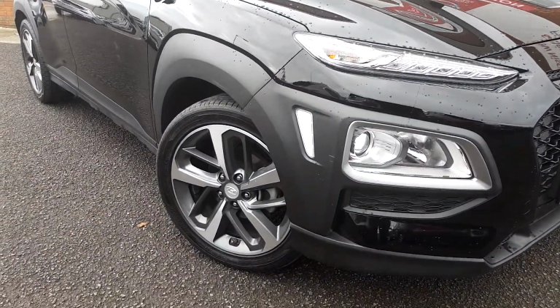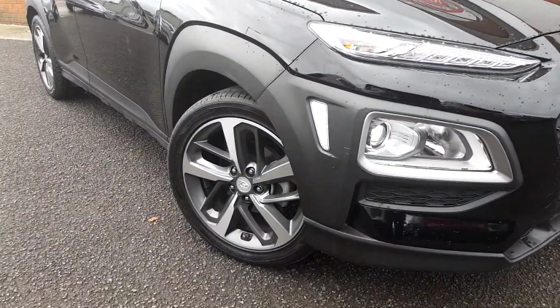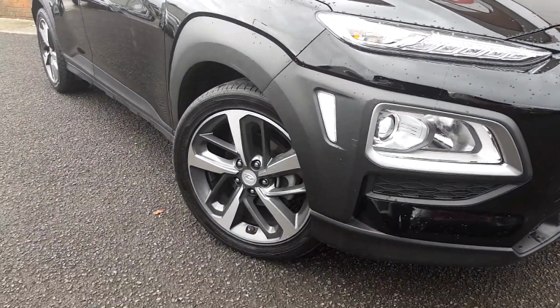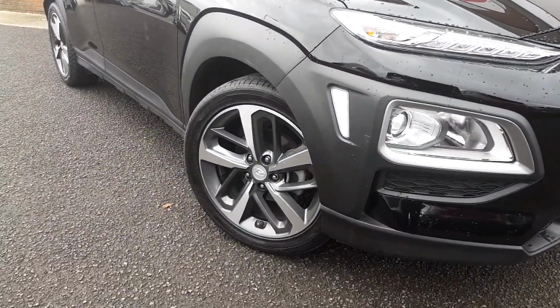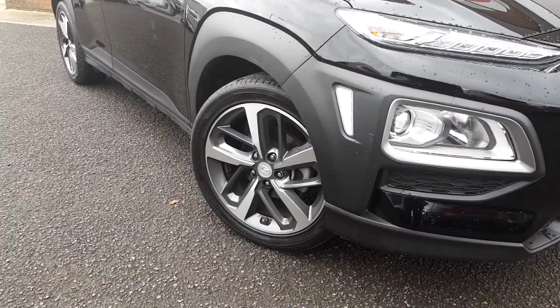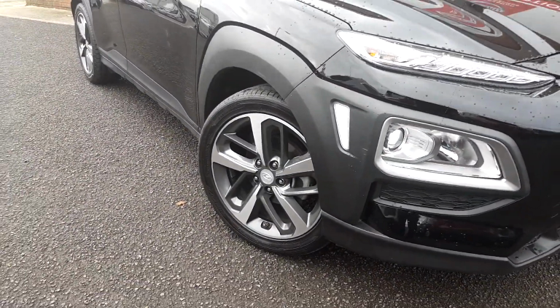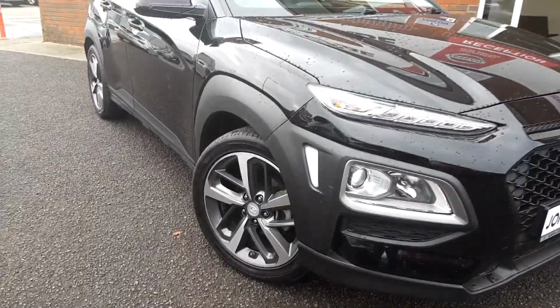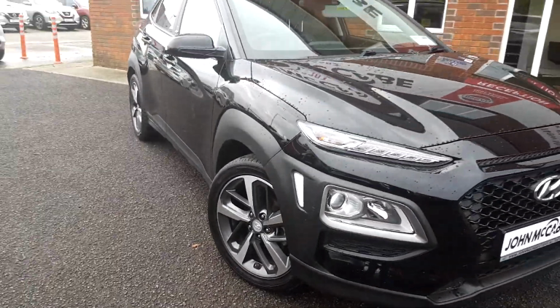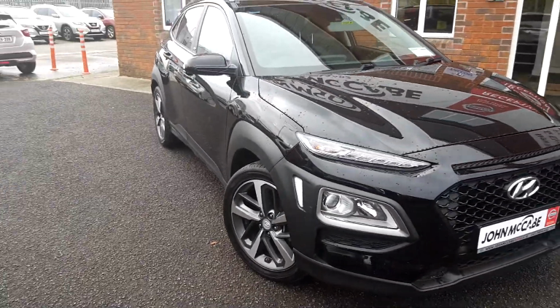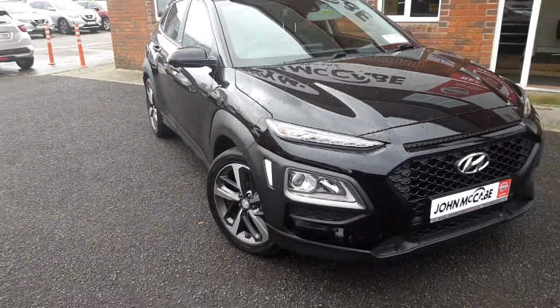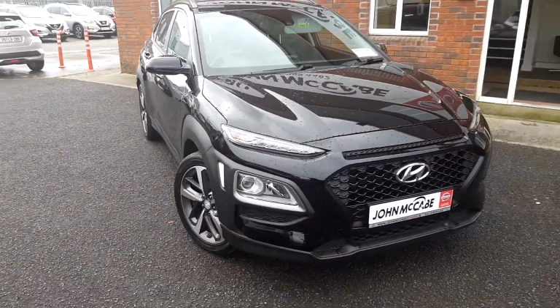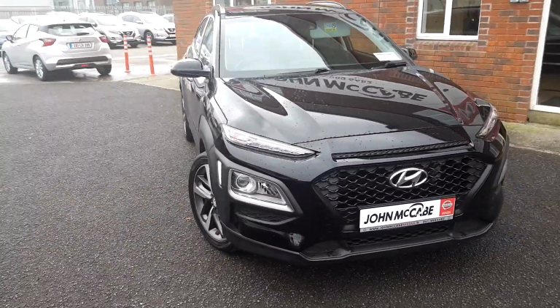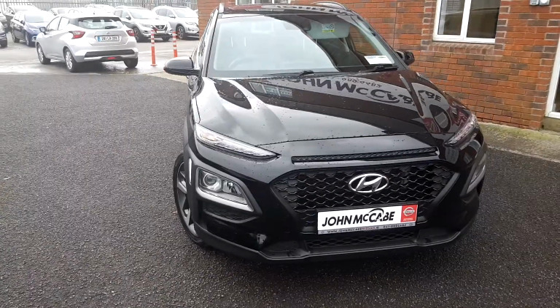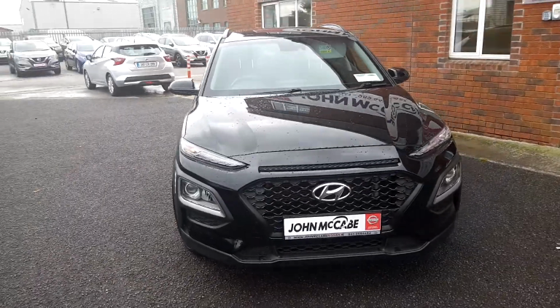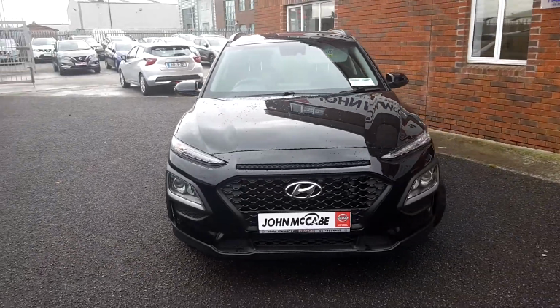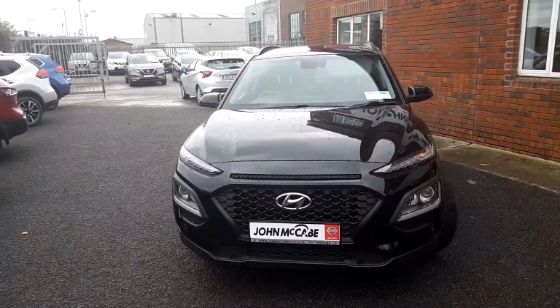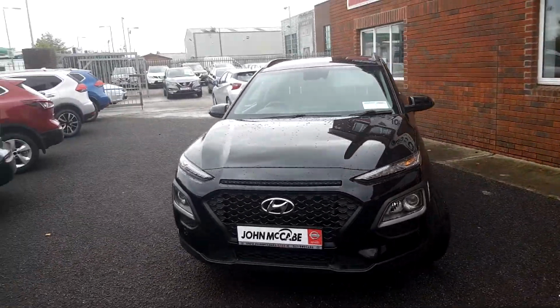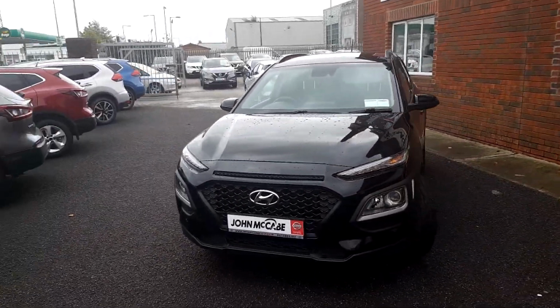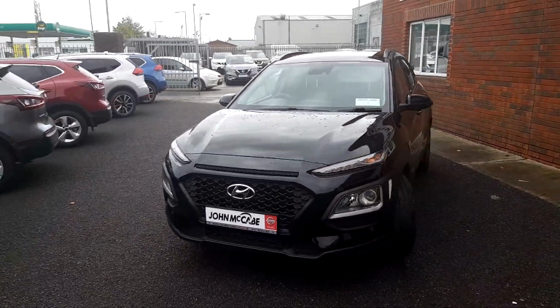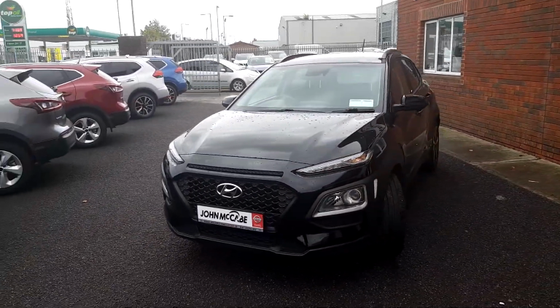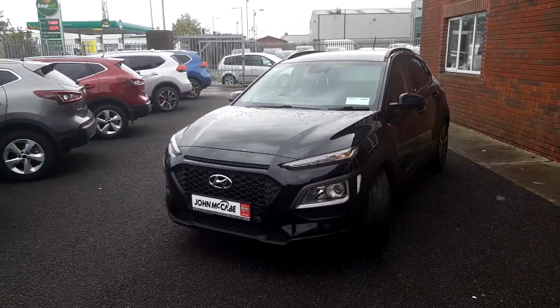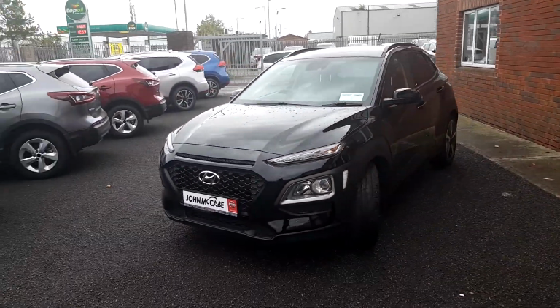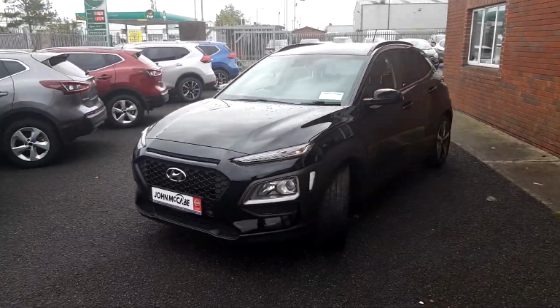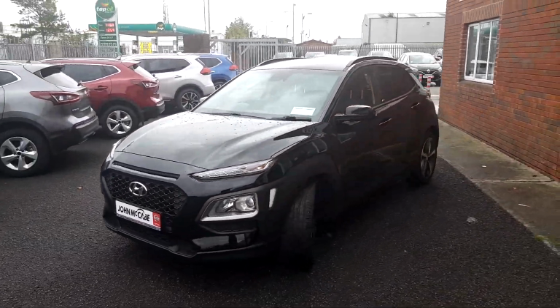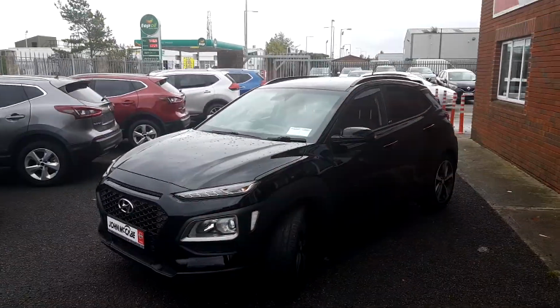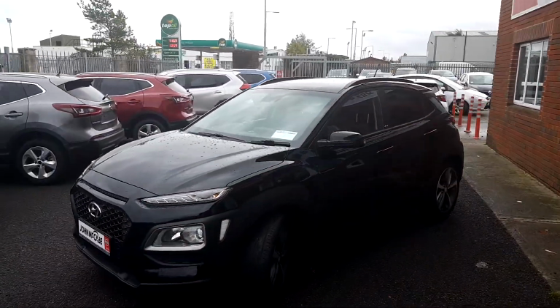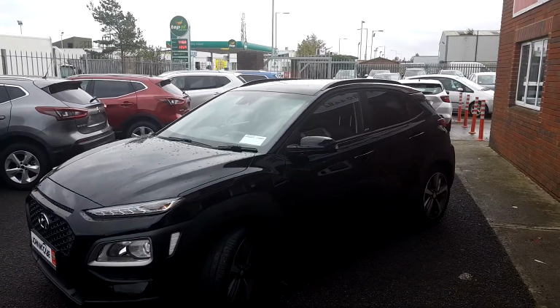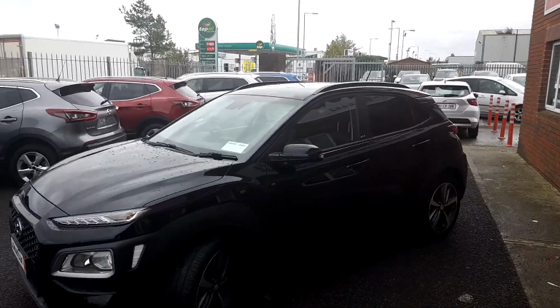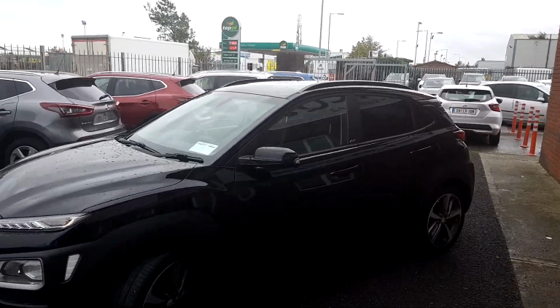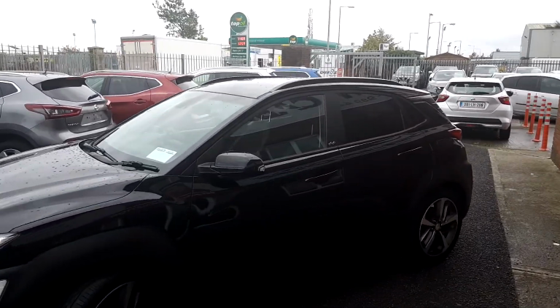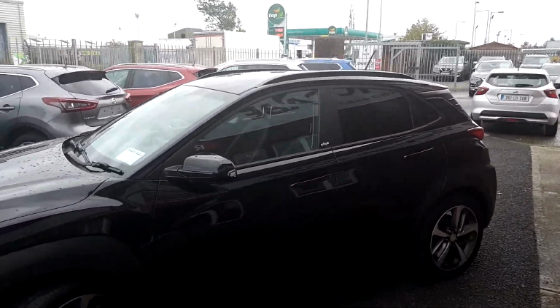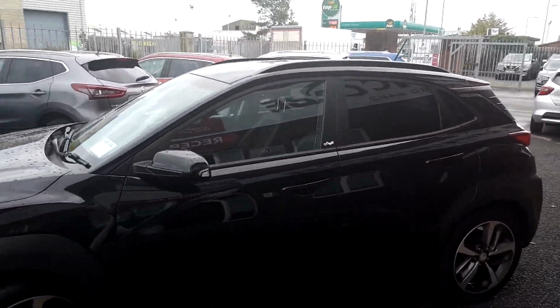The Play model has the 18-inch diamond cut alloy wheels. You can see there you have your full LED daytime running lights. It also has privacy glass in the rear.